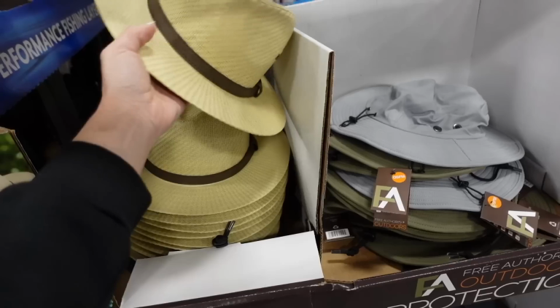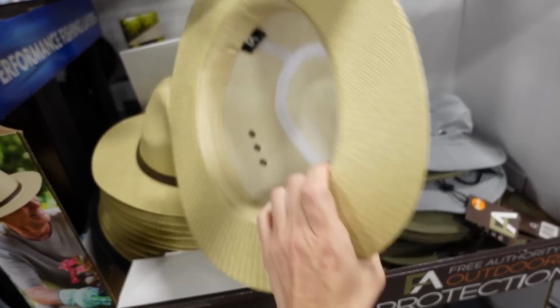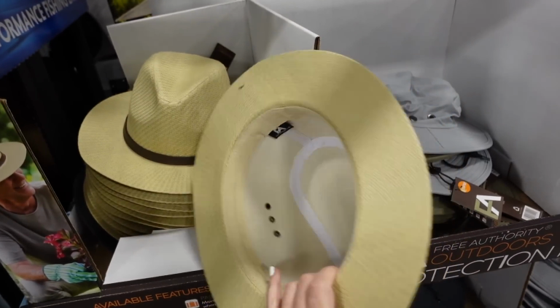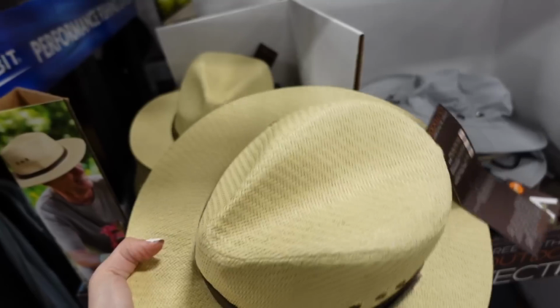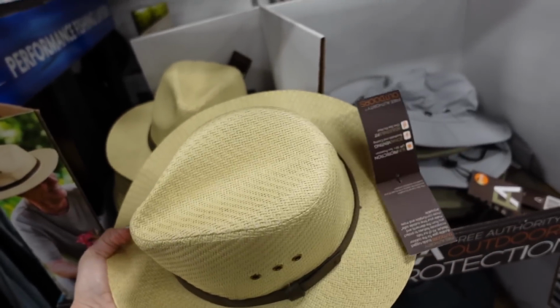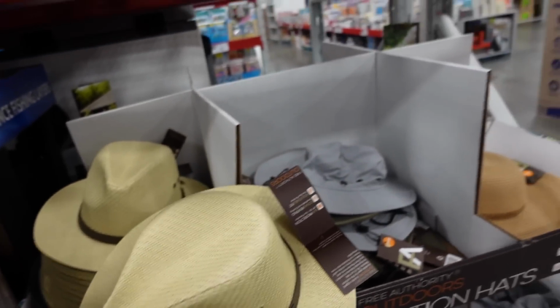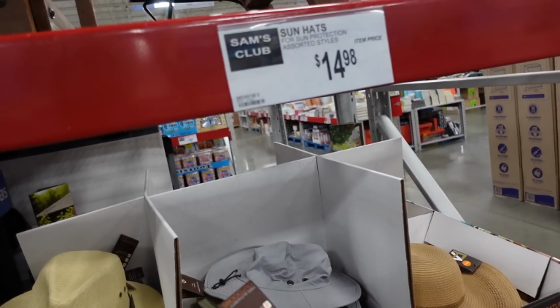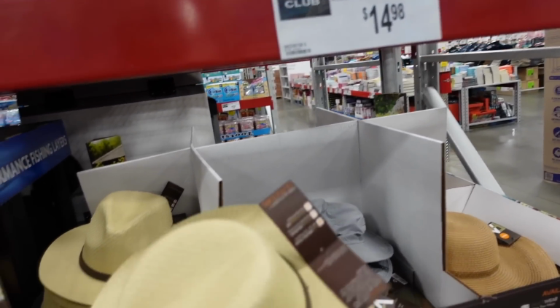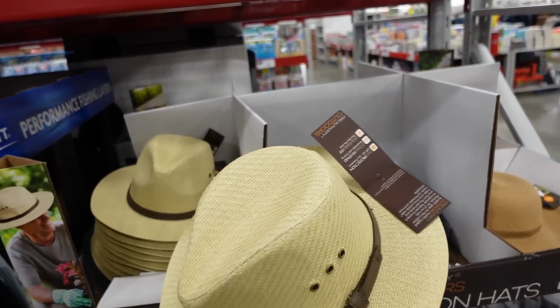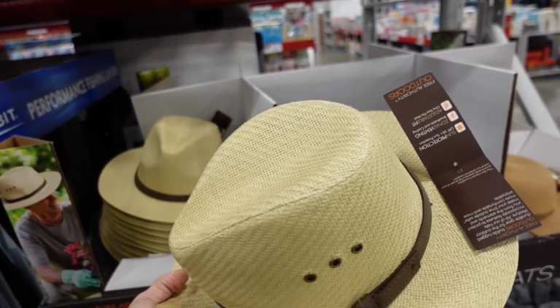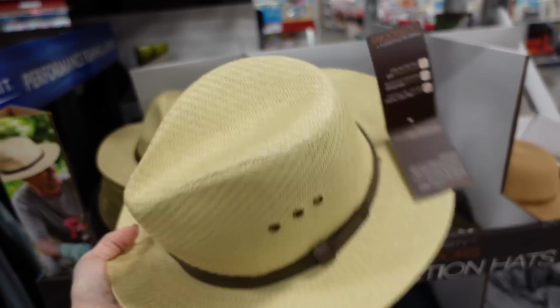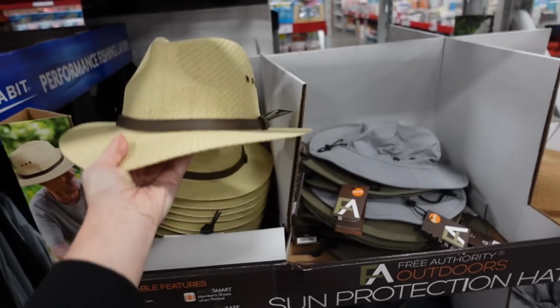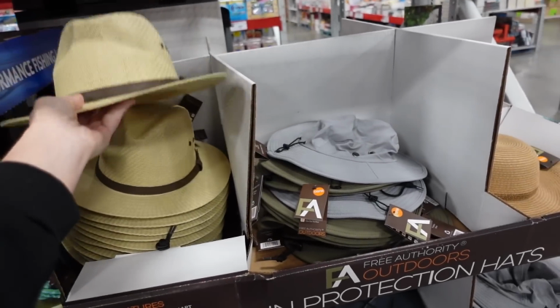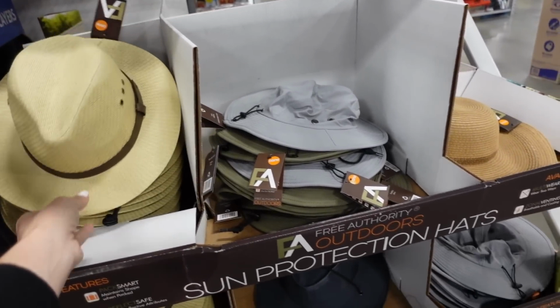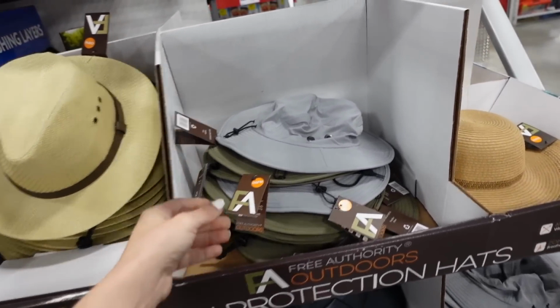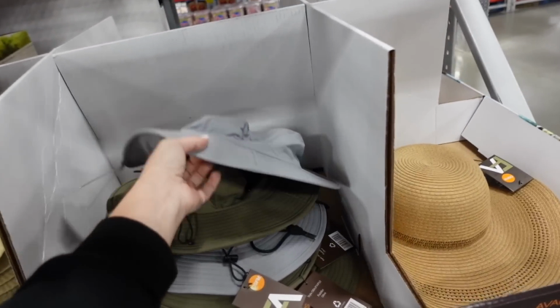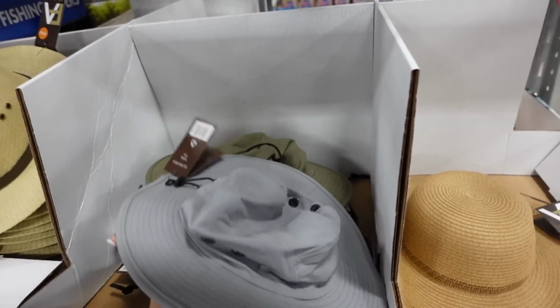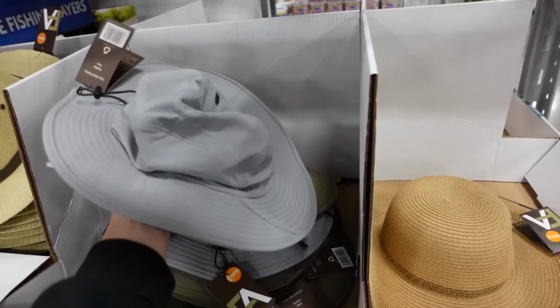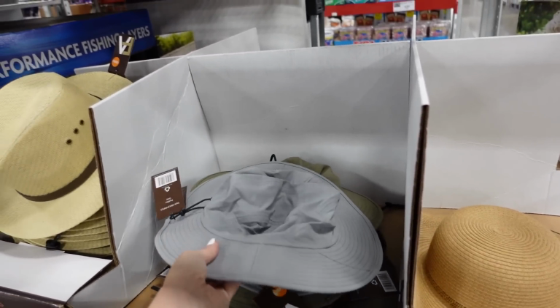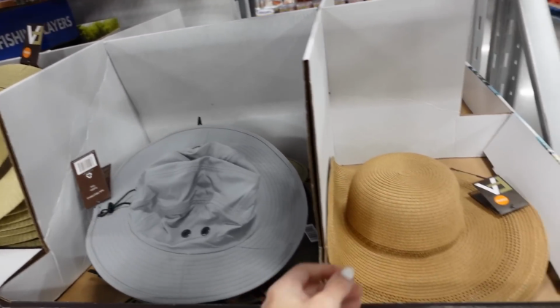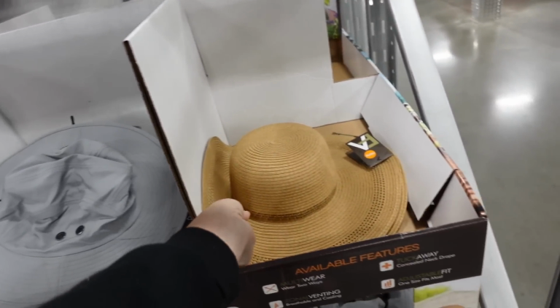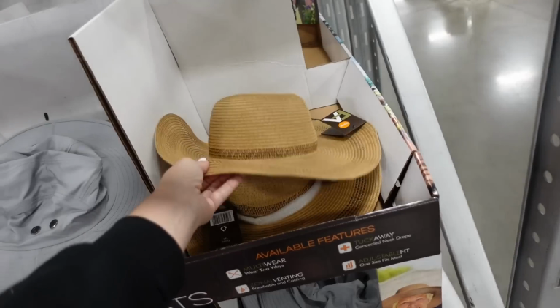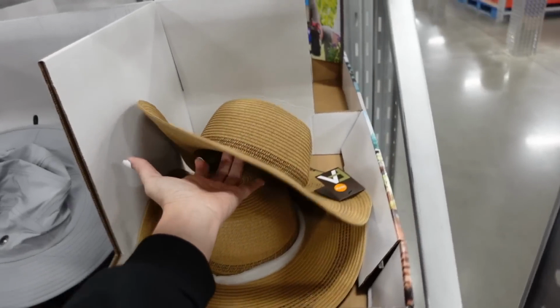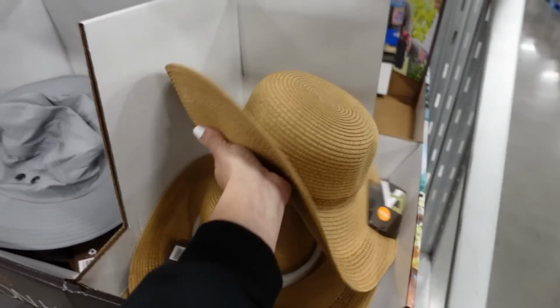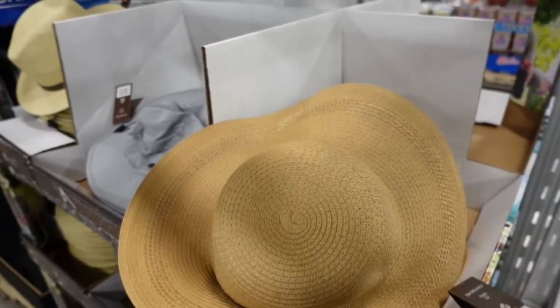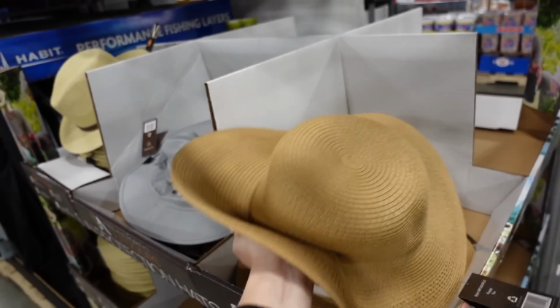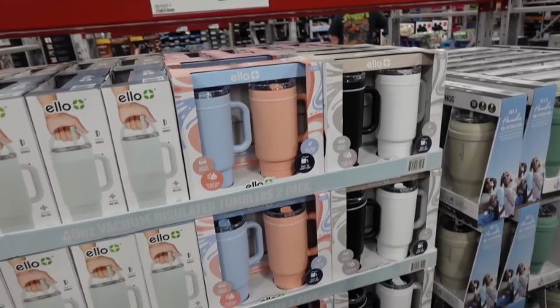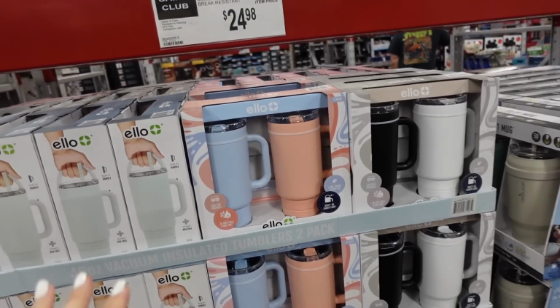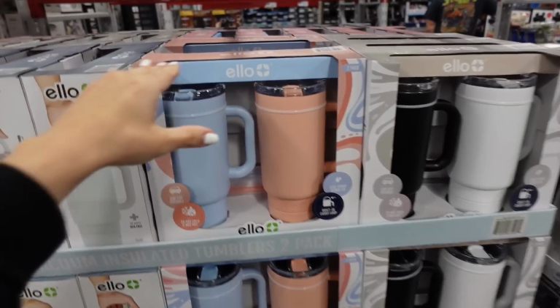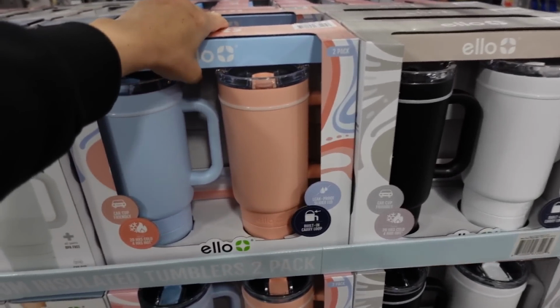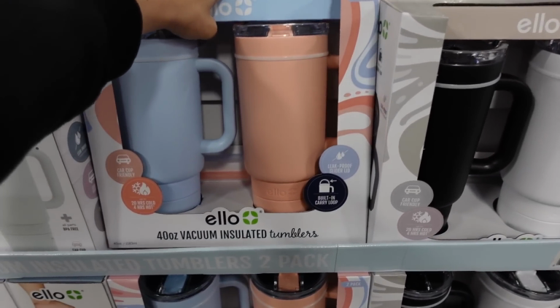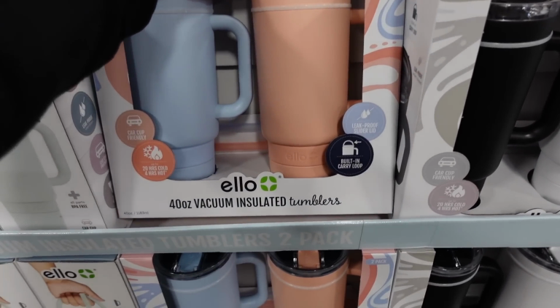They also have pretty good quality sun hats for $14.98.